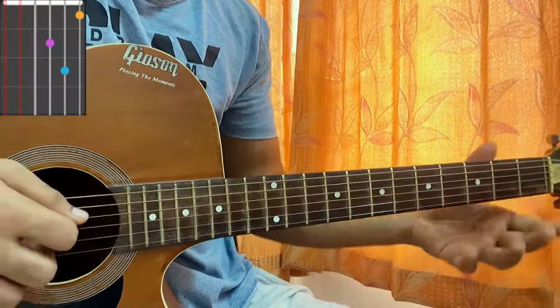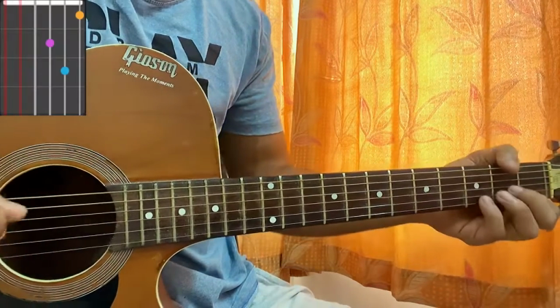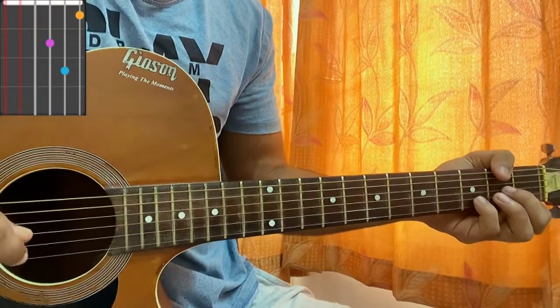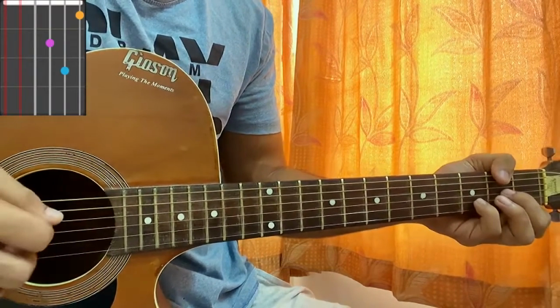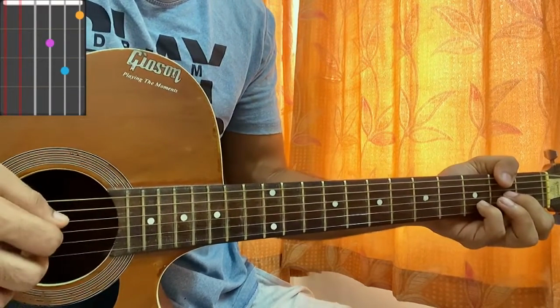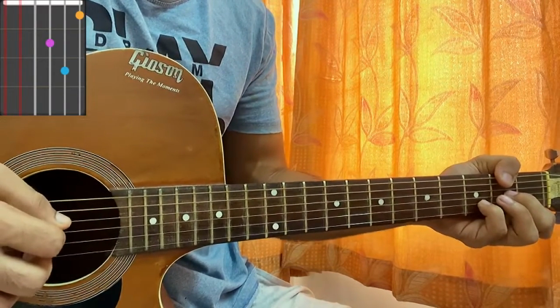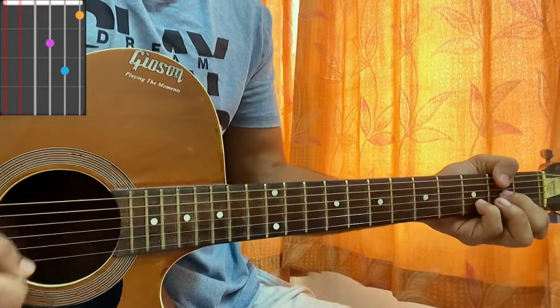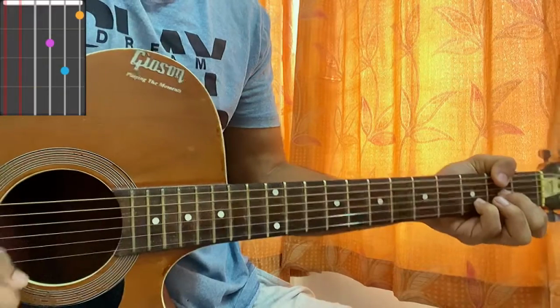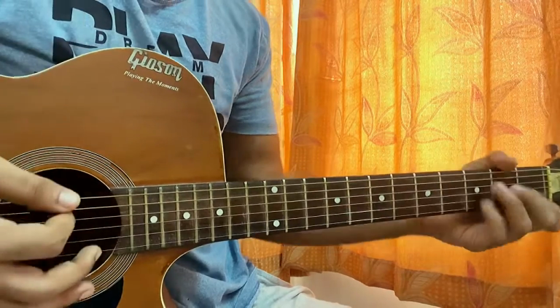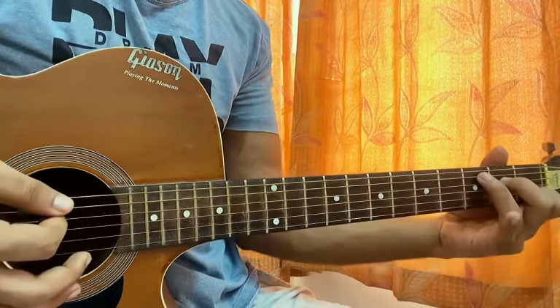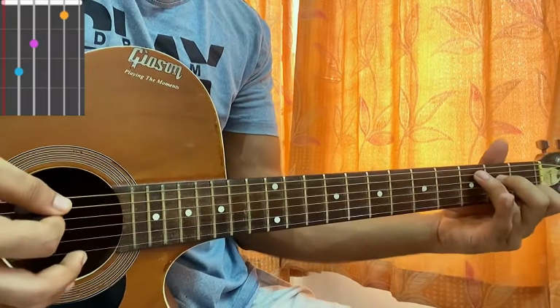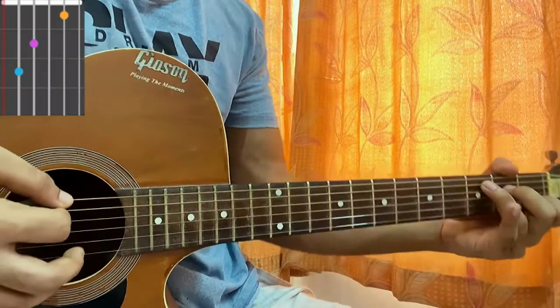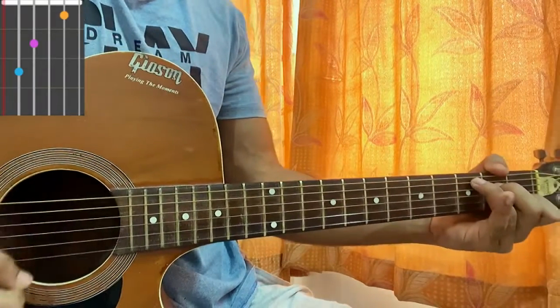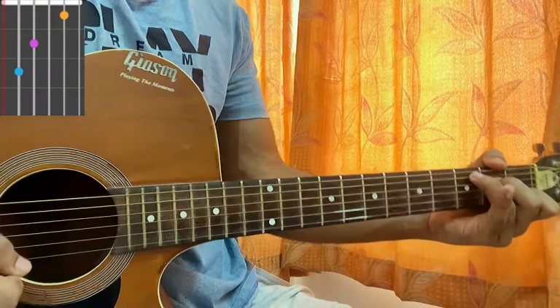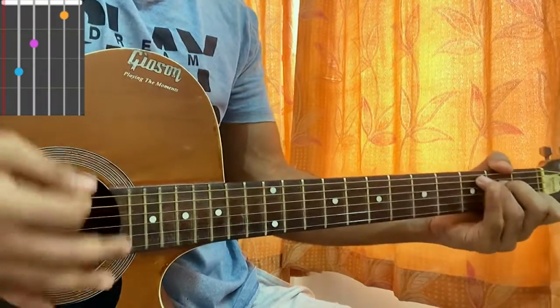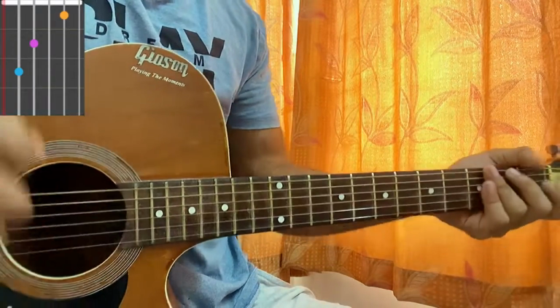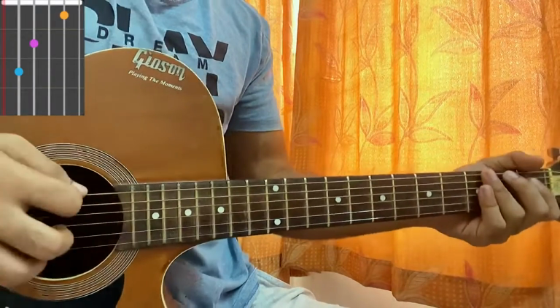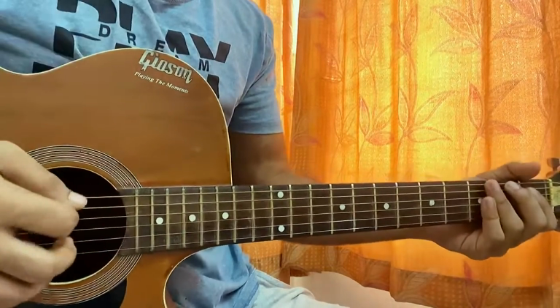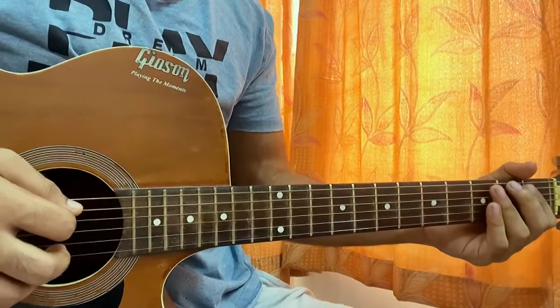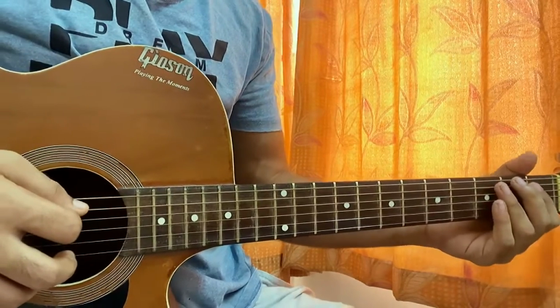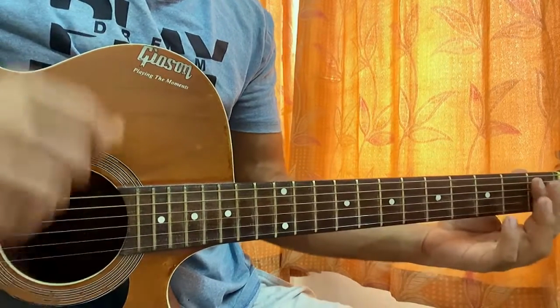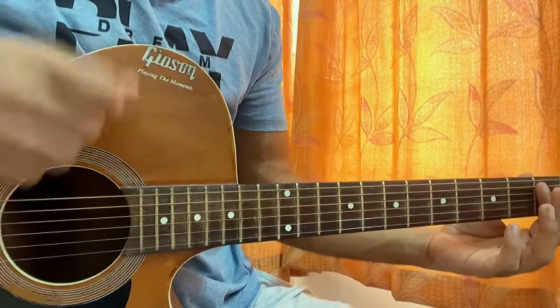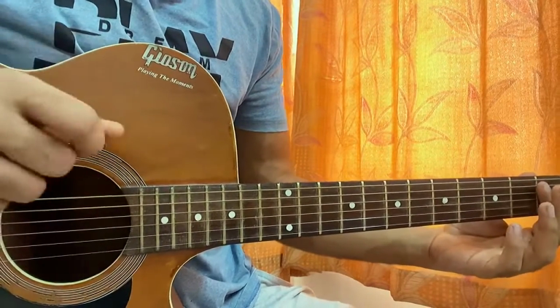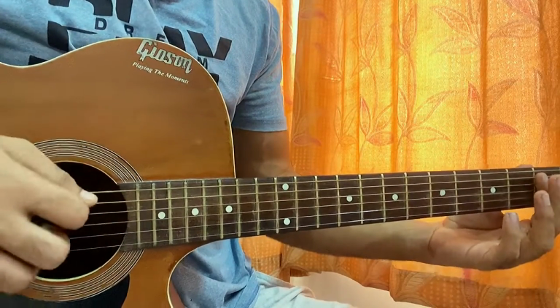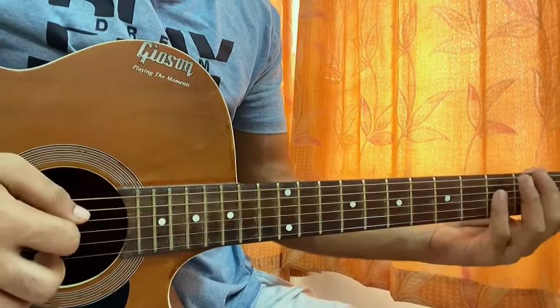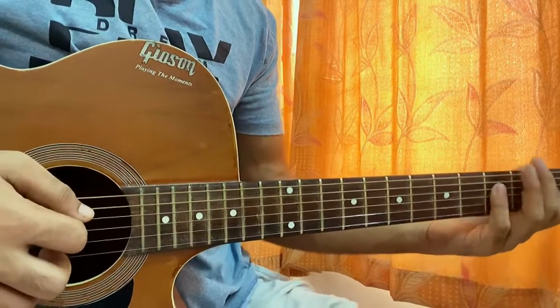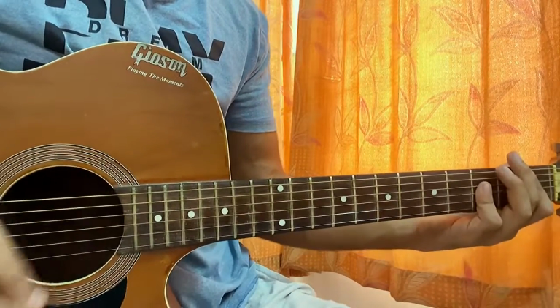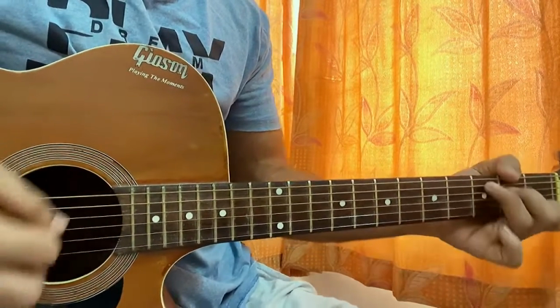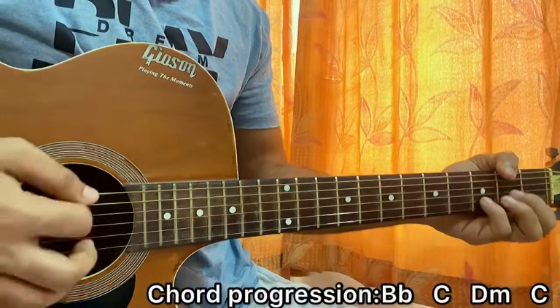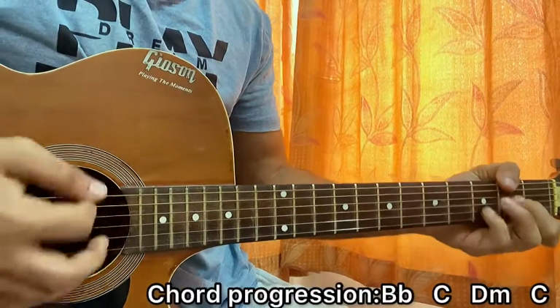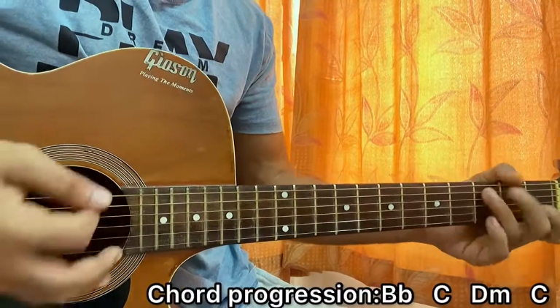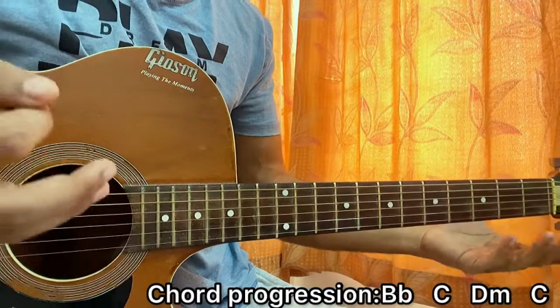Then we have a nice little D minor — mute, mute, open, 2nd, 3rd, 1st — and the C: mute, 3rd, 2nd, 1st, 2nd, 1st, 2nd. So that's it for the chord shapes. The chord progression is basically Bb, C, D minor, C throughout the whole song.